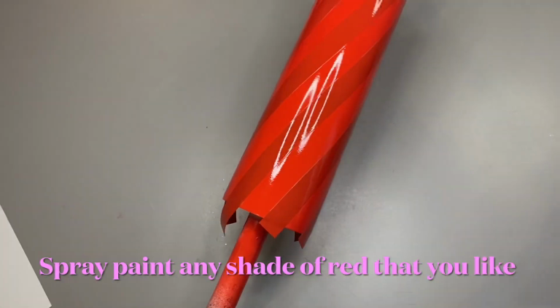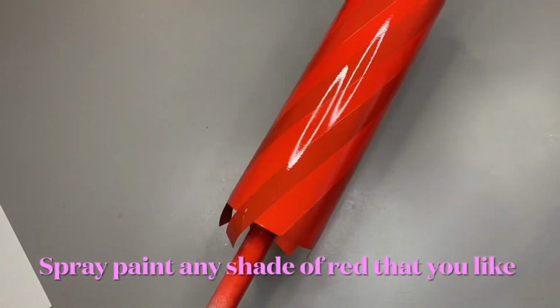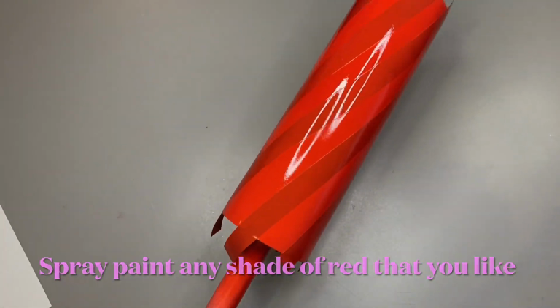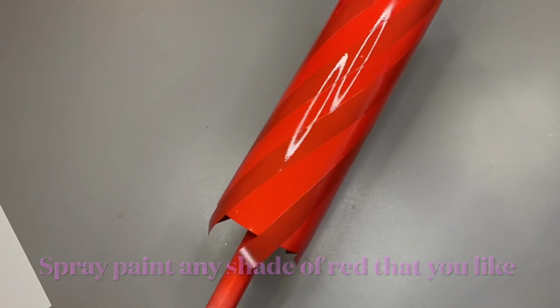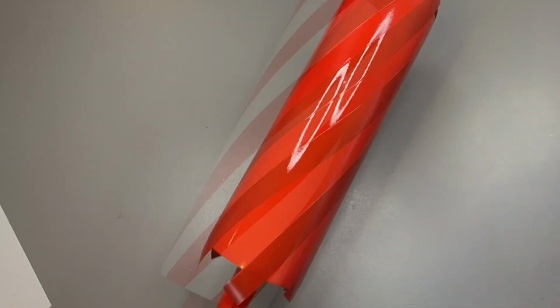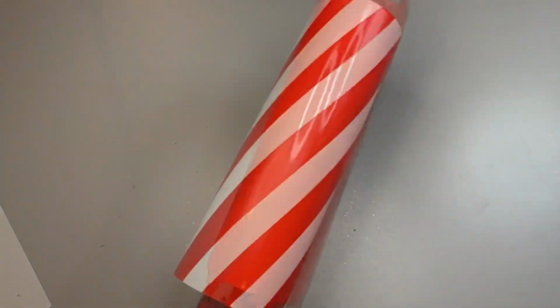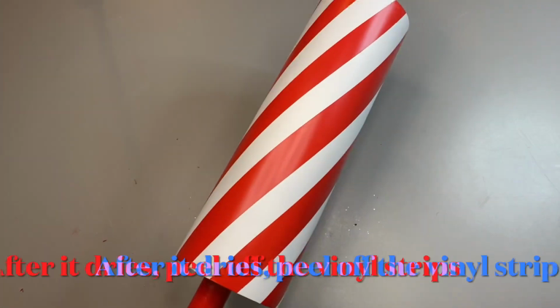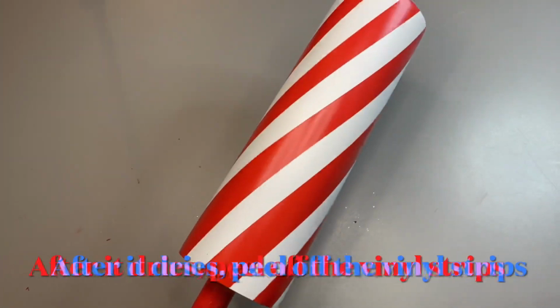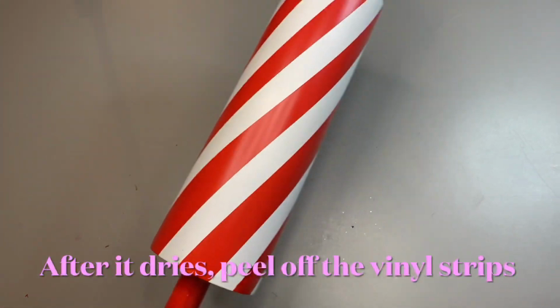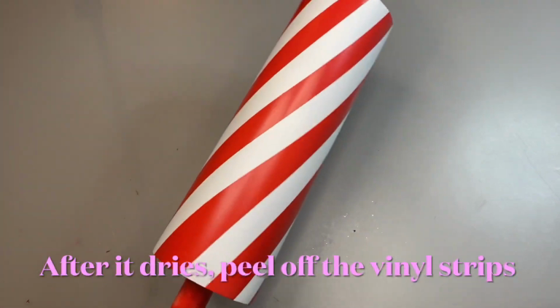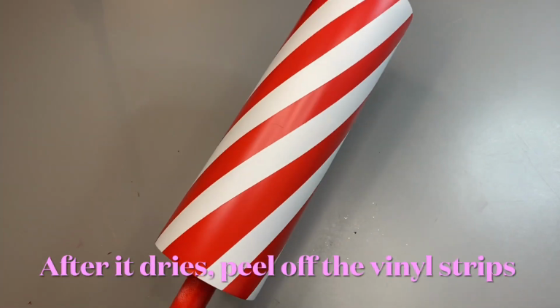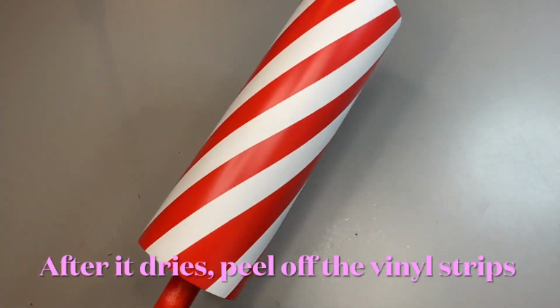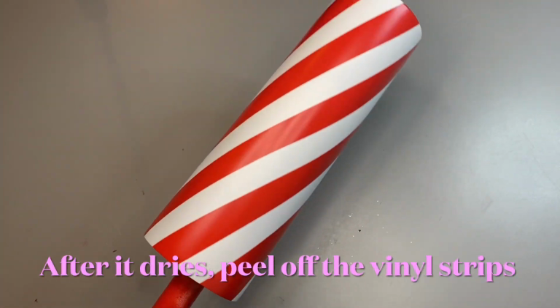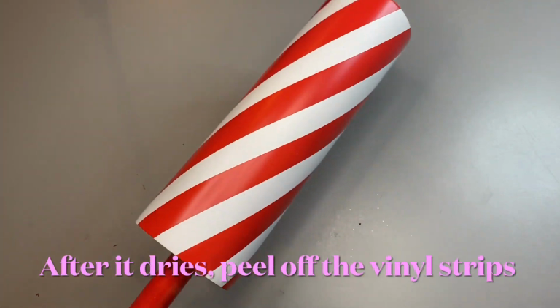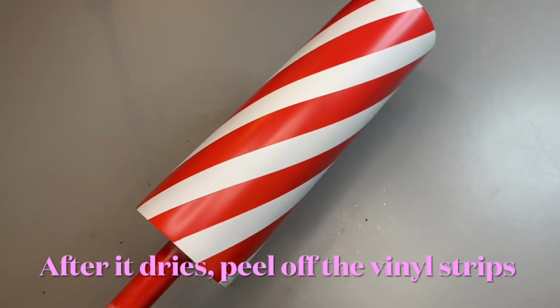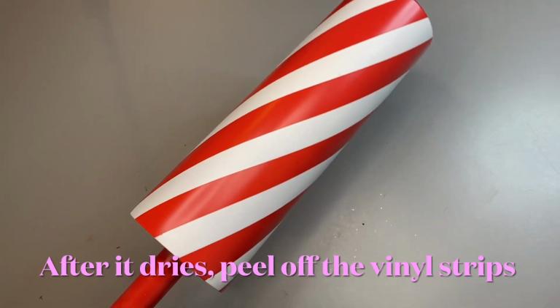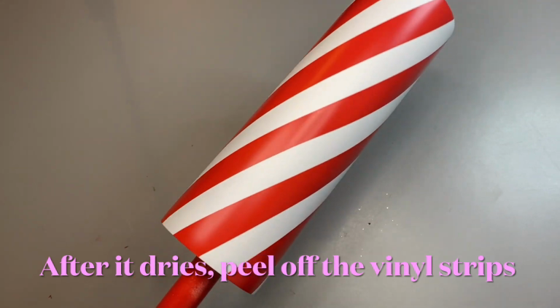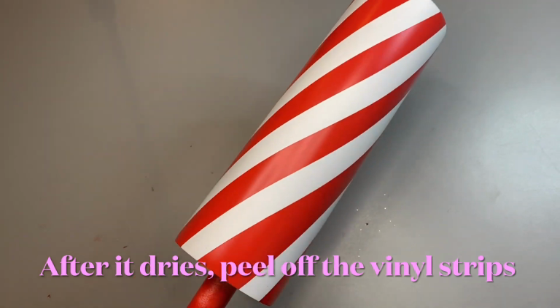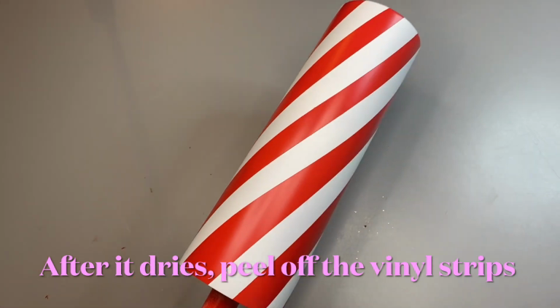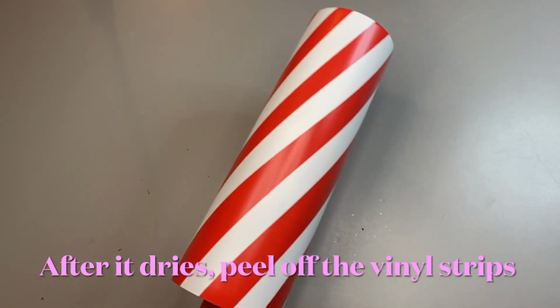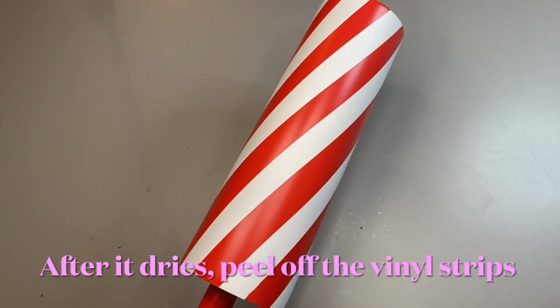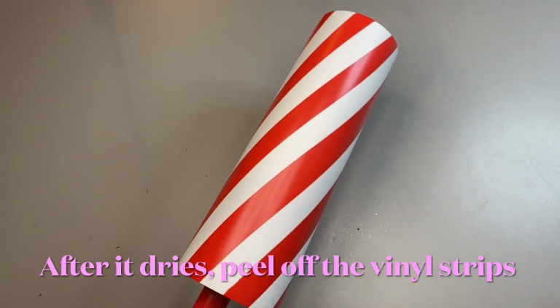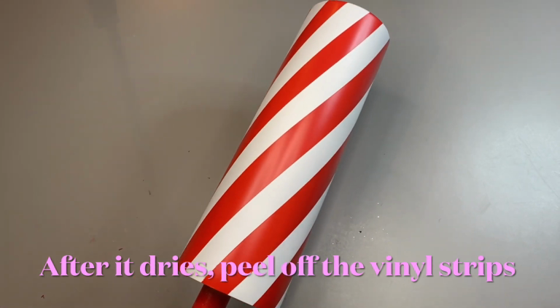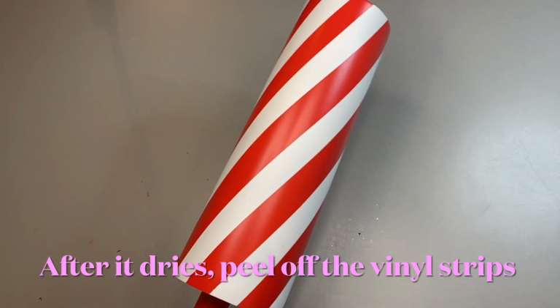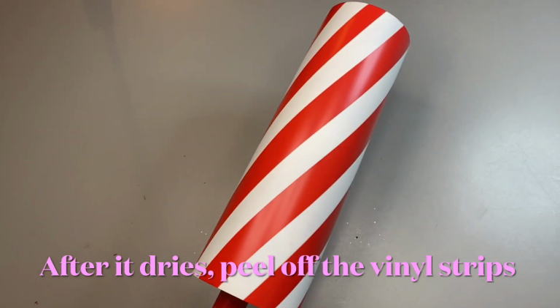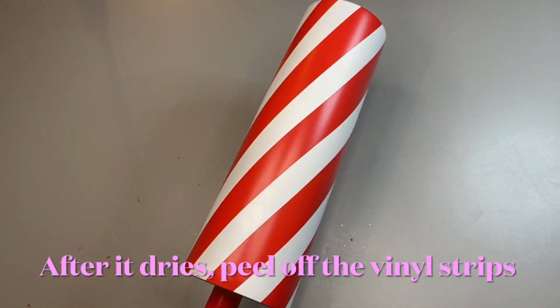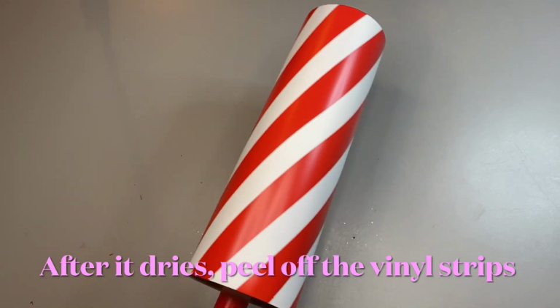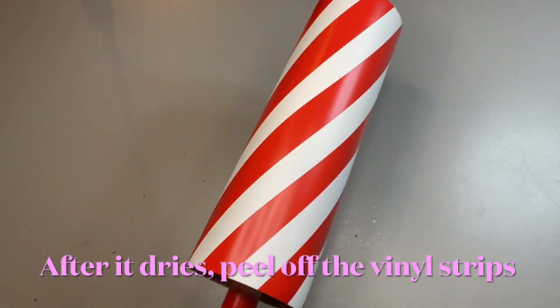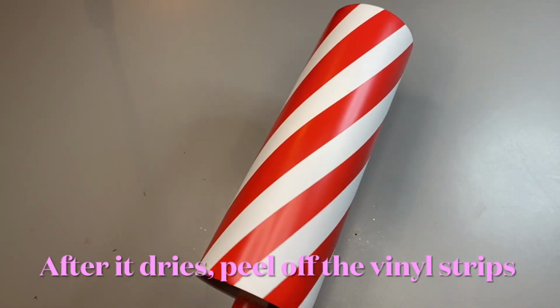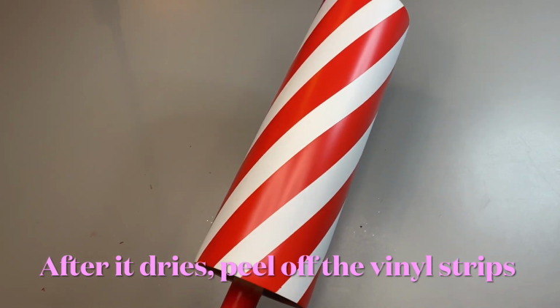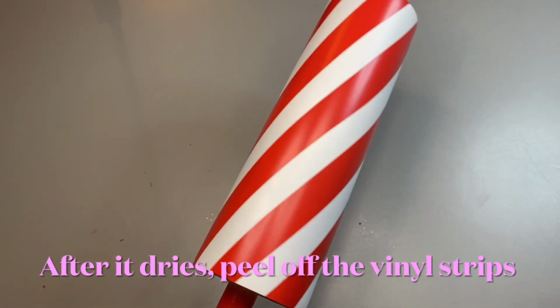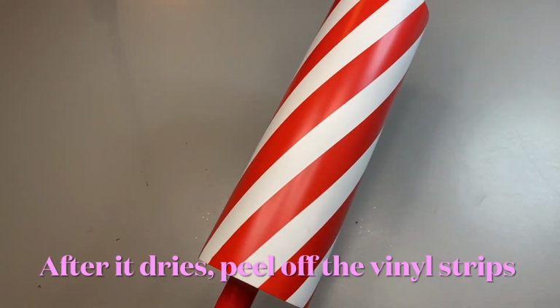So I removed the vinyl and this is what it looks like. This is what the candy cane tumbler looks like. So I am going to epoxy this and I'm going to just put a tiny little bit of glitter in the epoxy, and I'll be right back to show you guys that step.